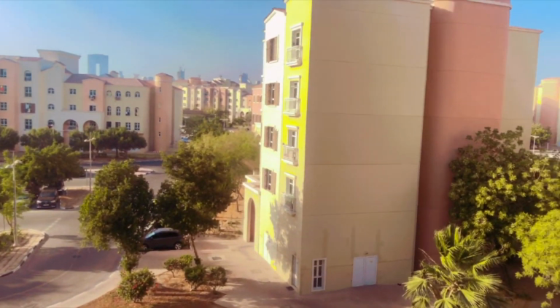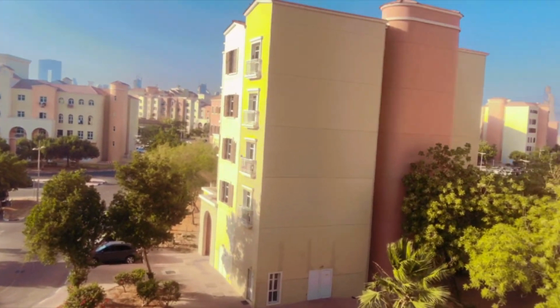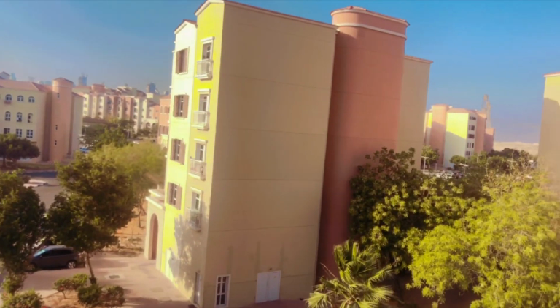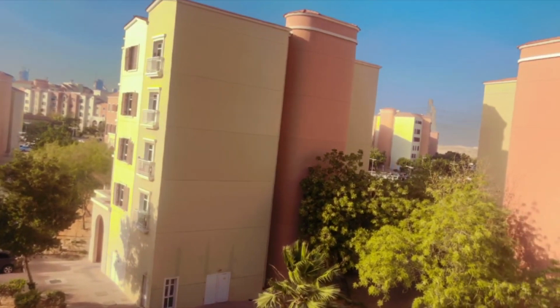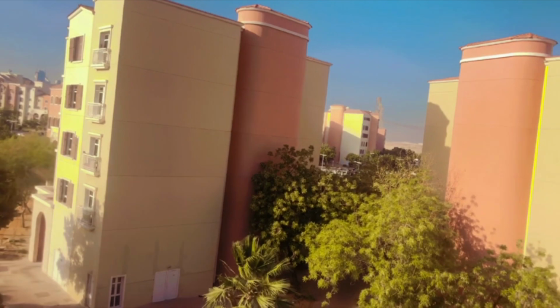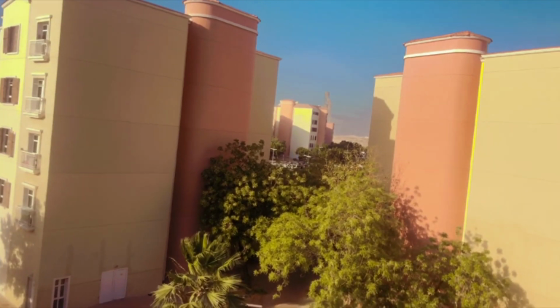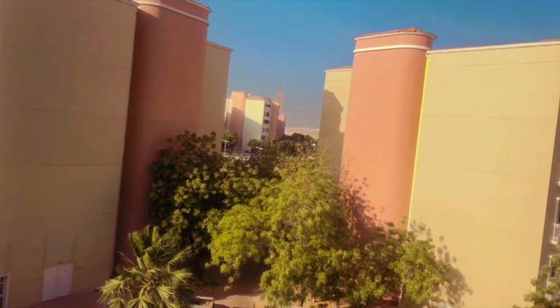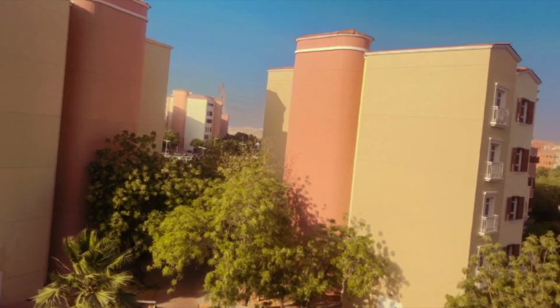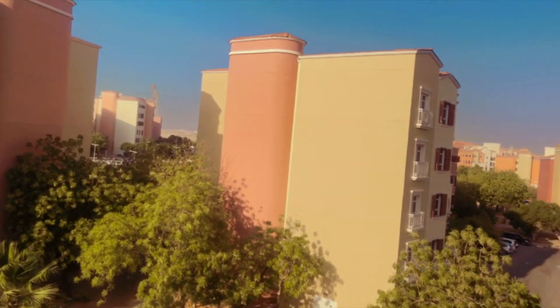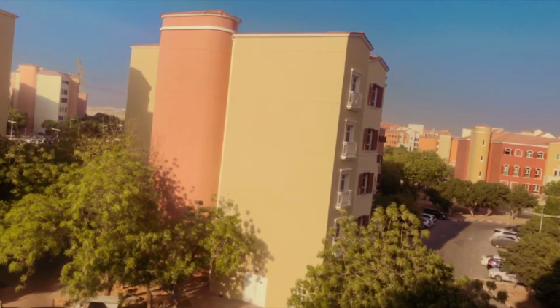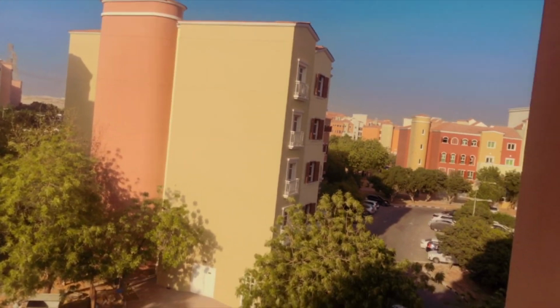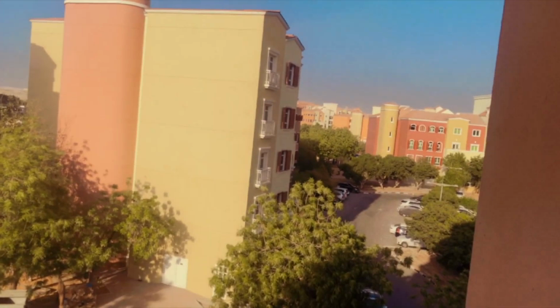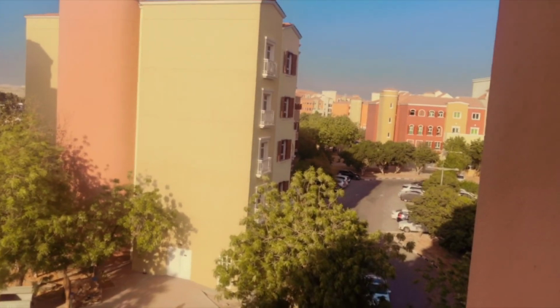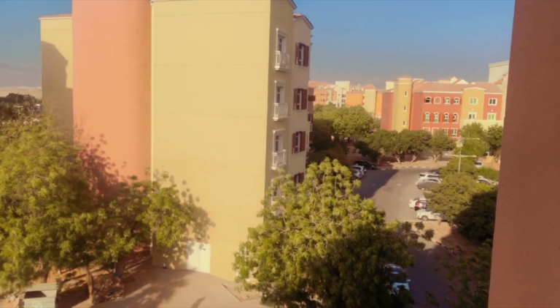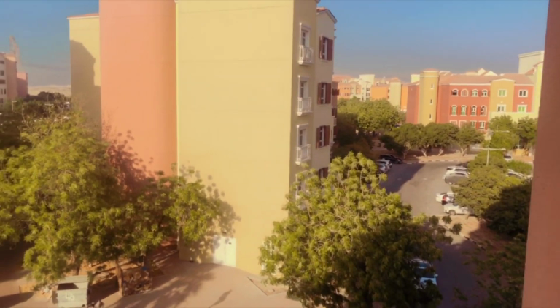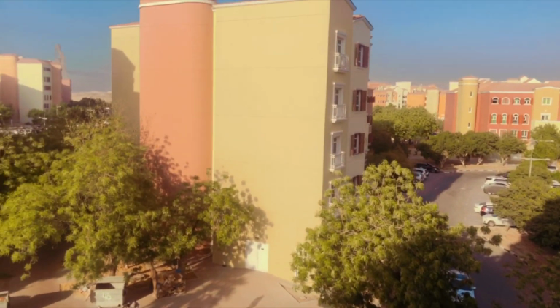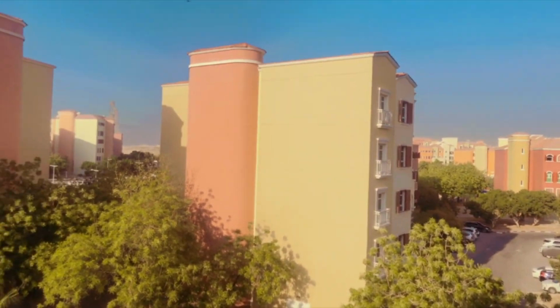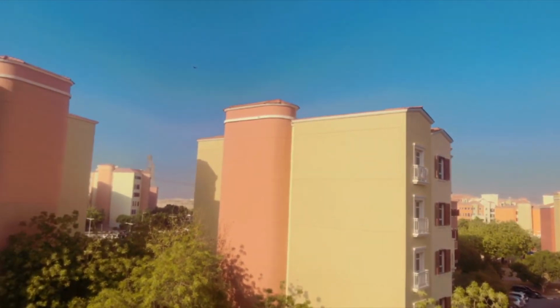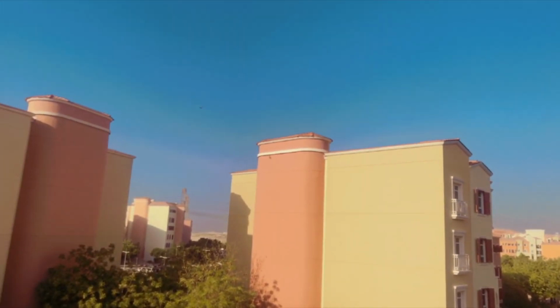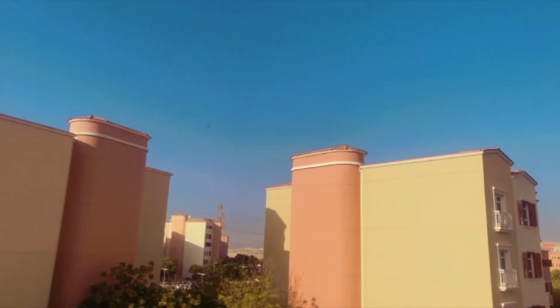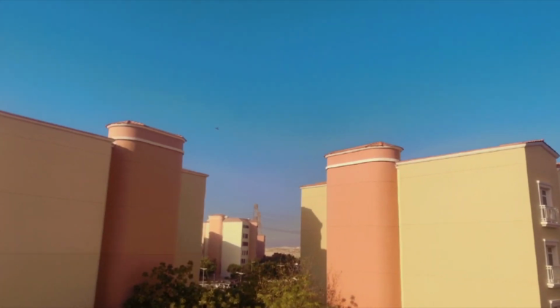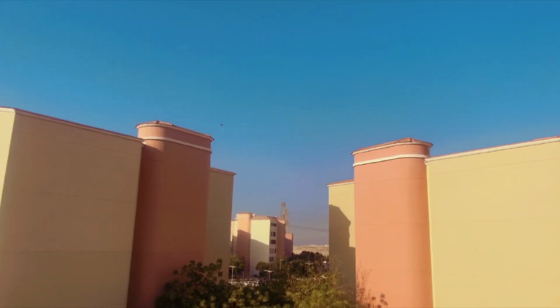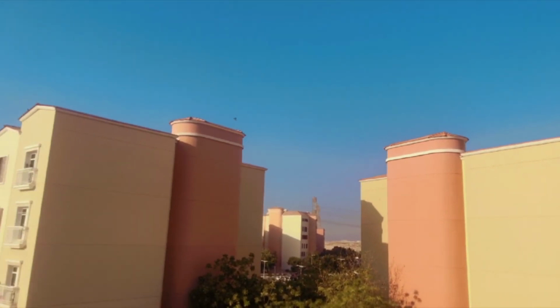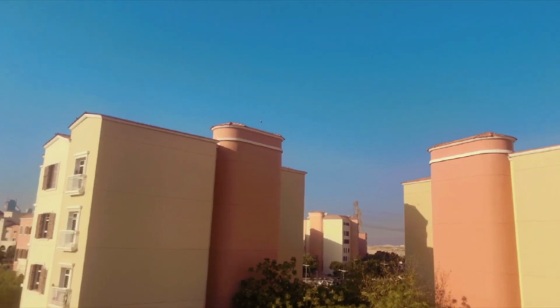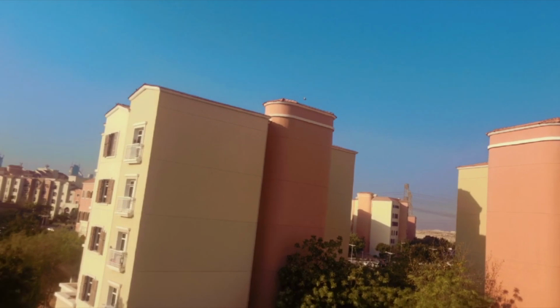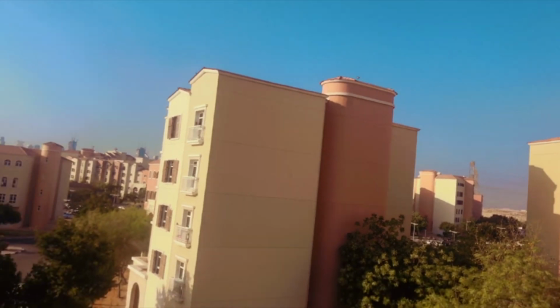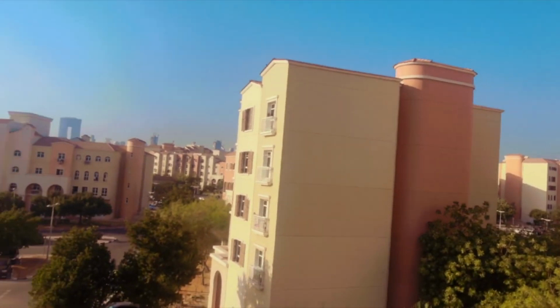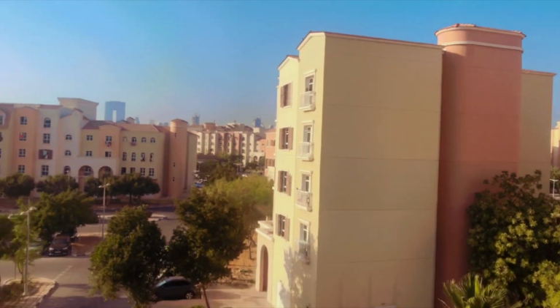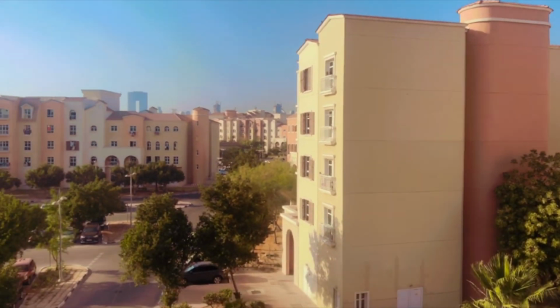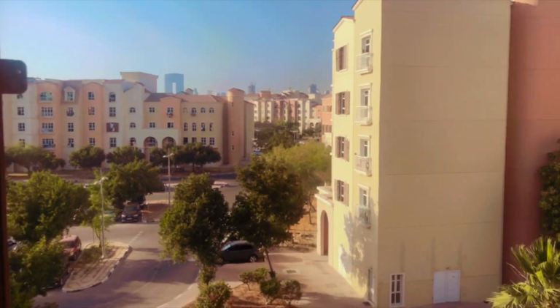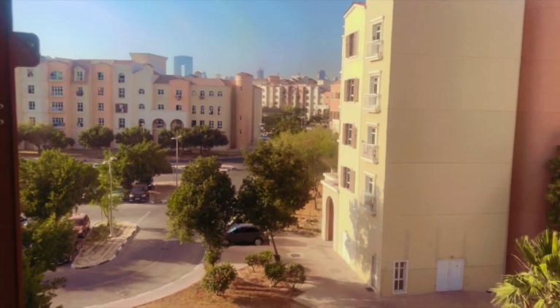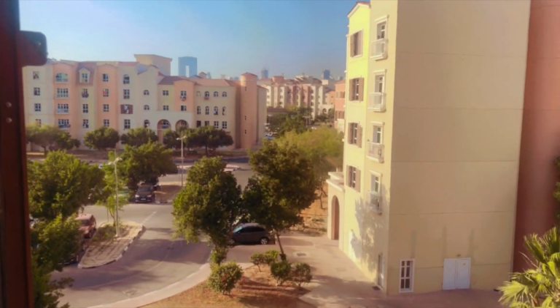With a toddler, it gets very hard to keep up a set routine, but for the most part, this is what my day looks like.